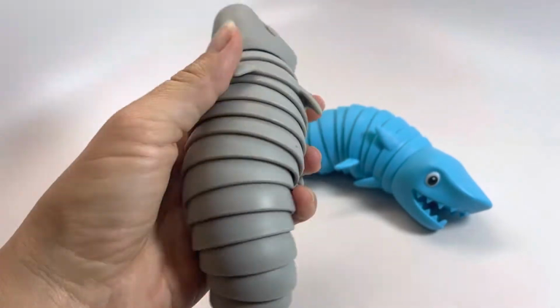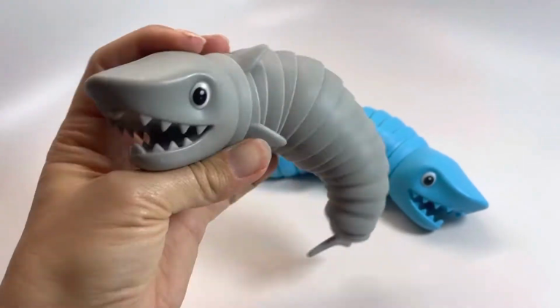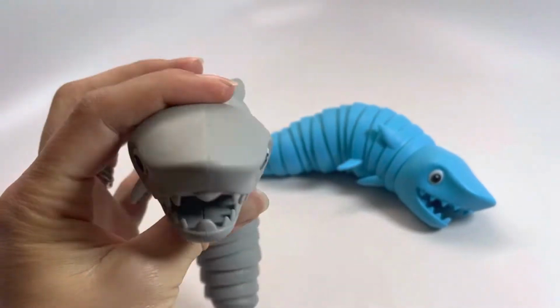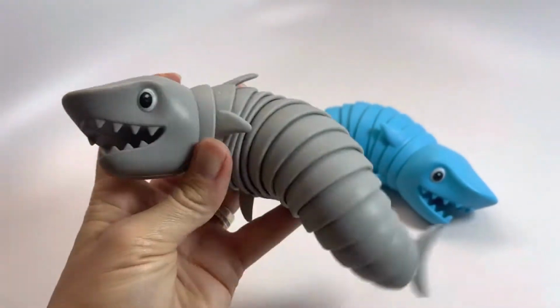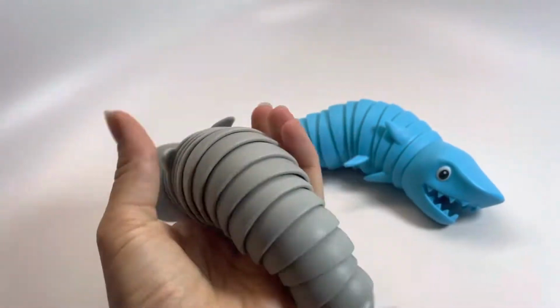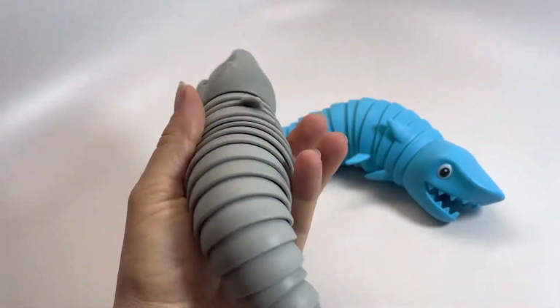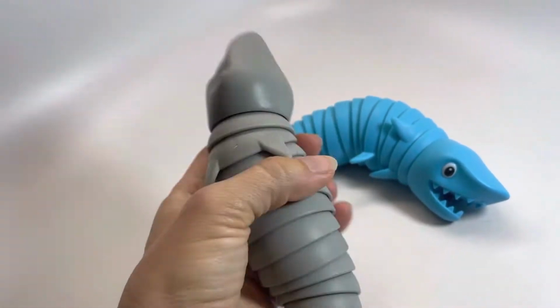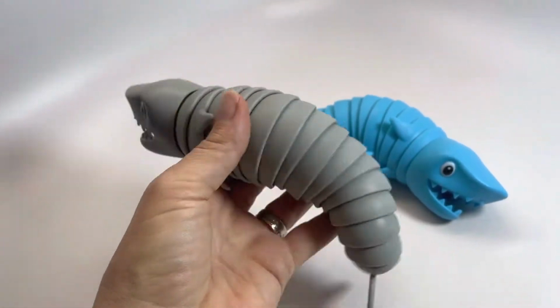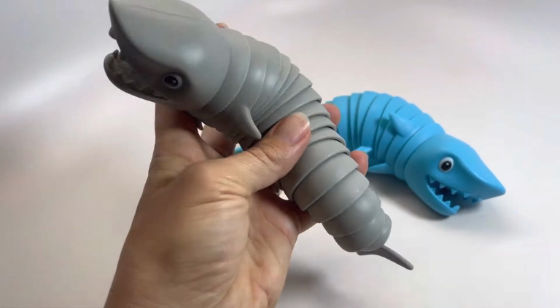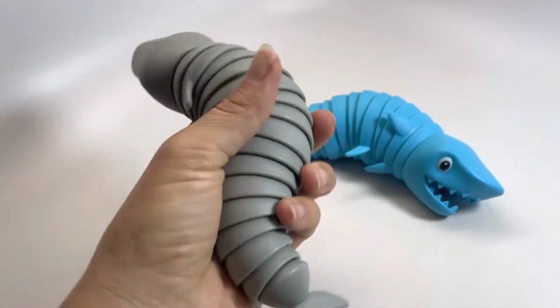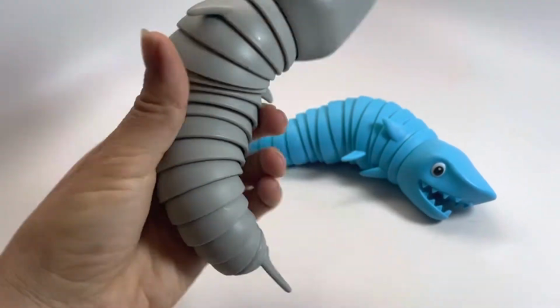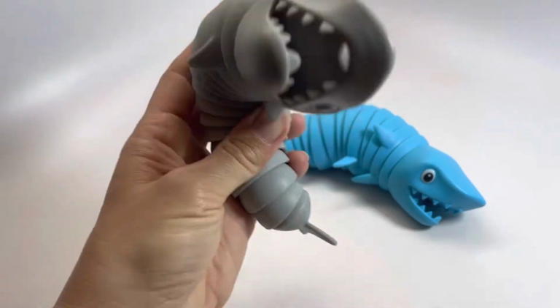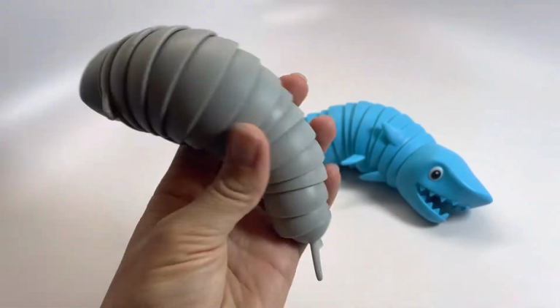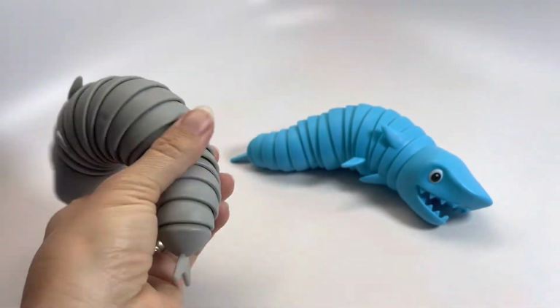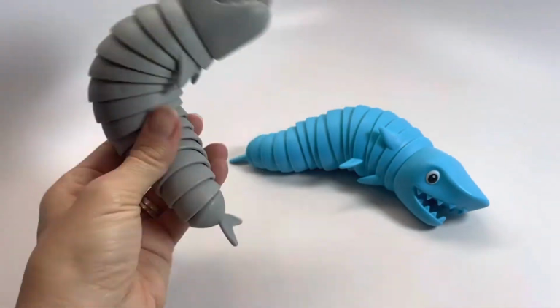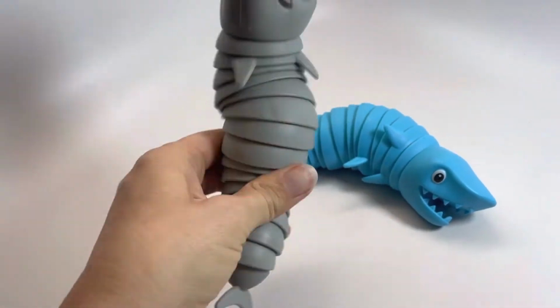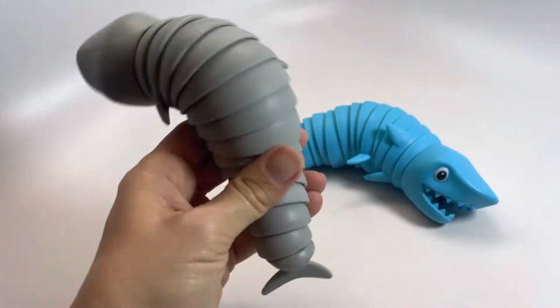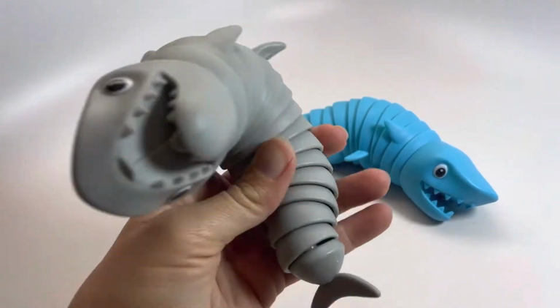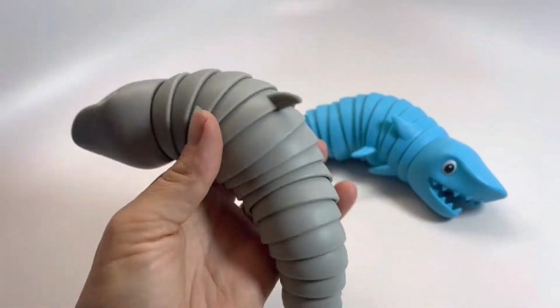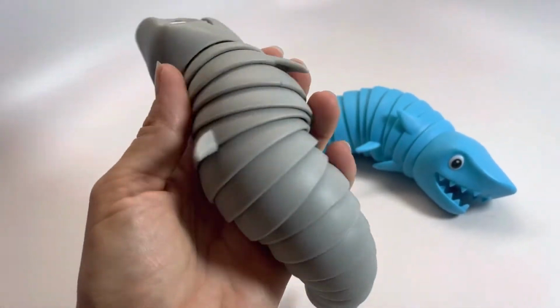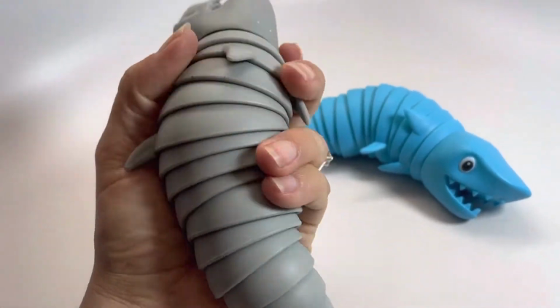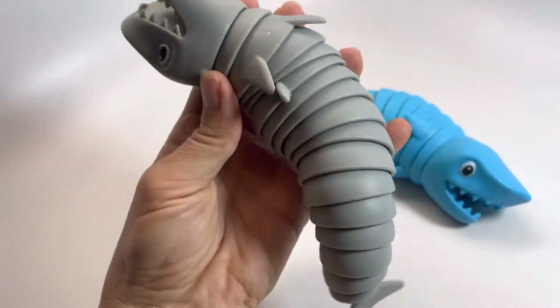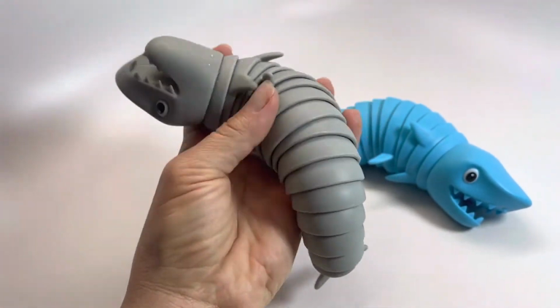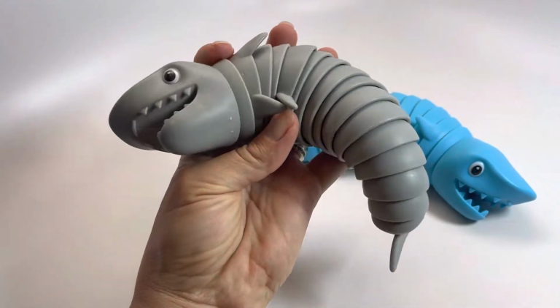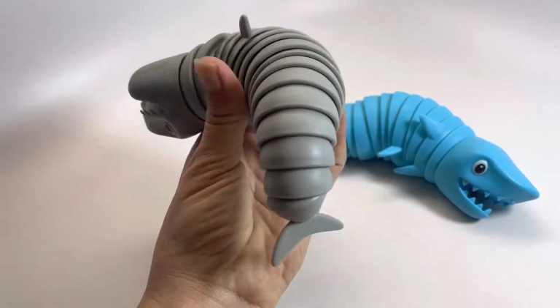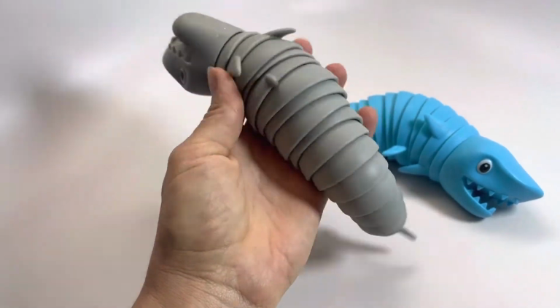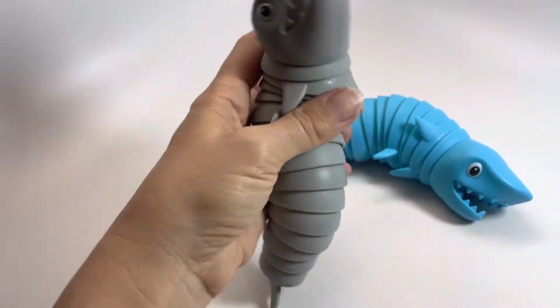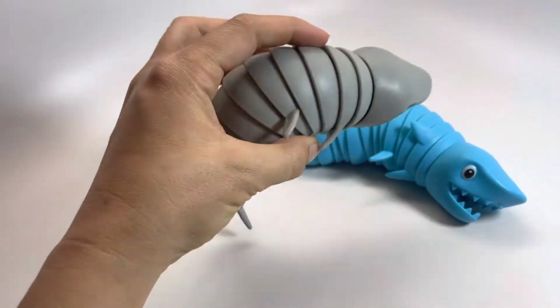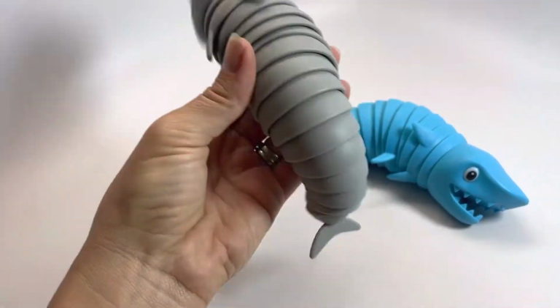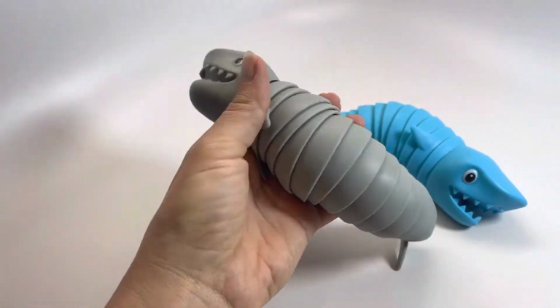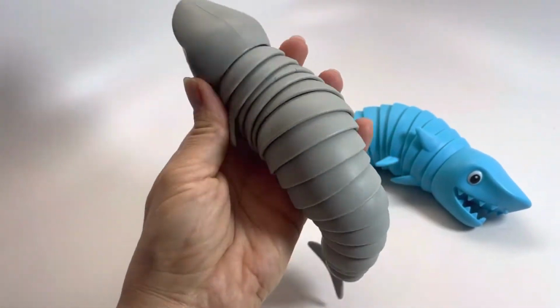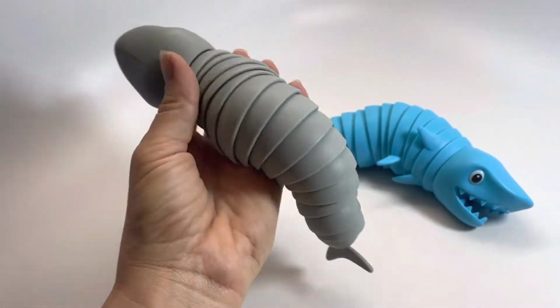These are for people who are noise sensitive. They can bend and twist in any way. They're basically just a bunch of plastic half circles tied together, and then you can flip it, rotate it.